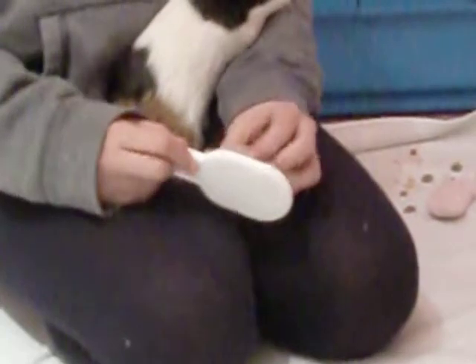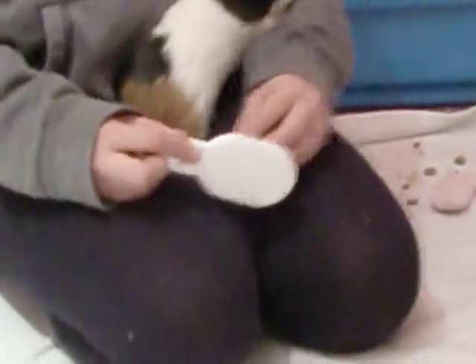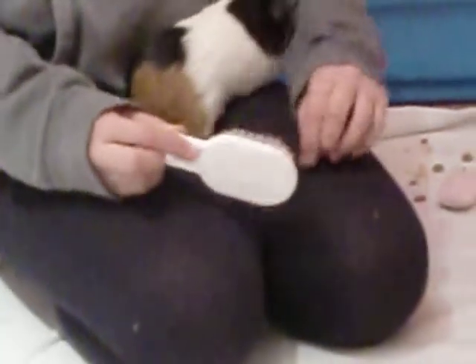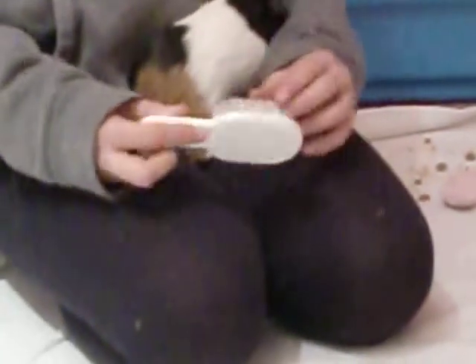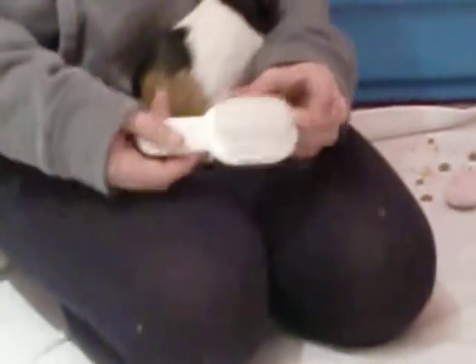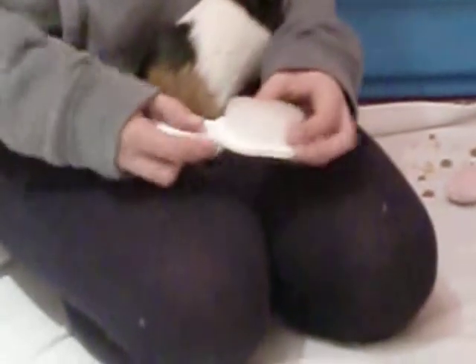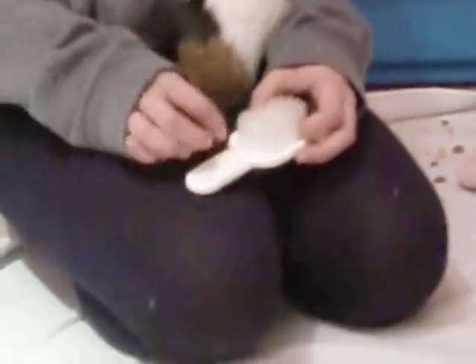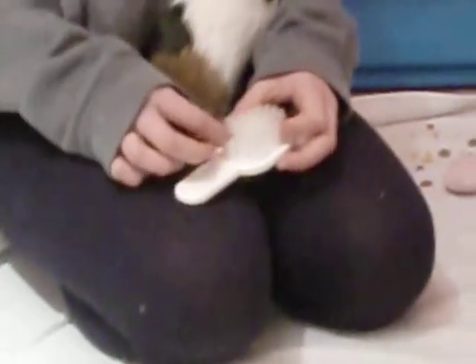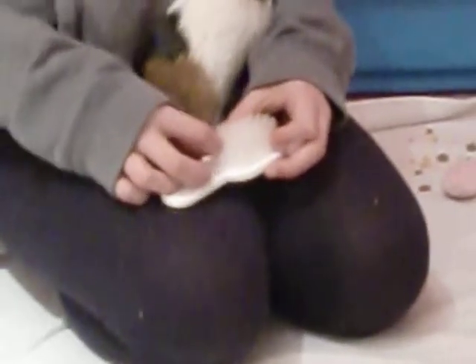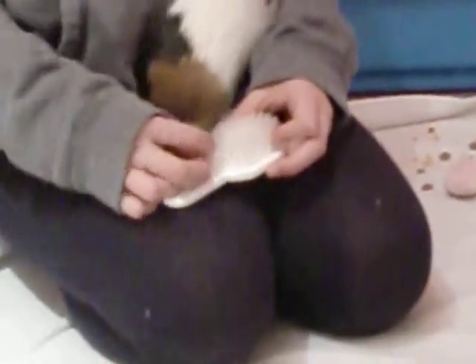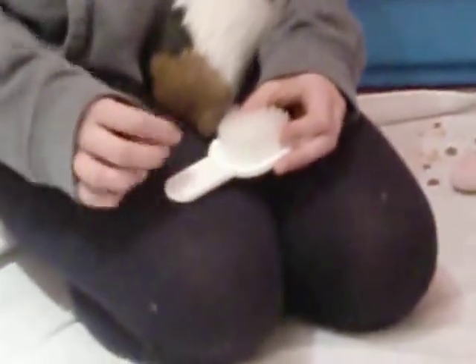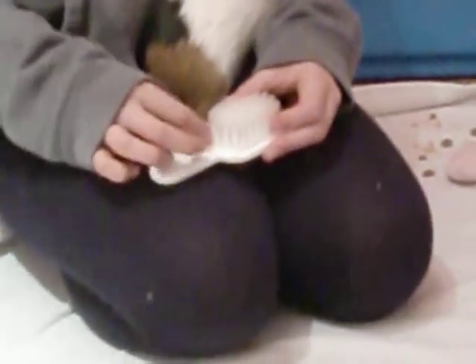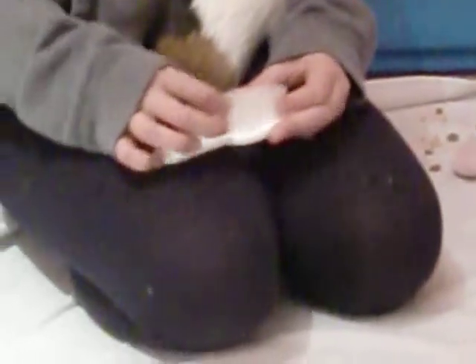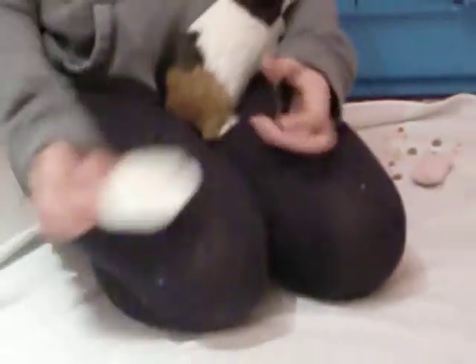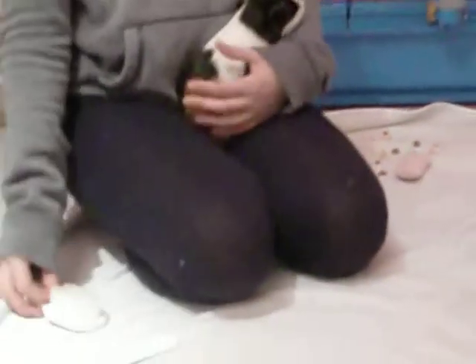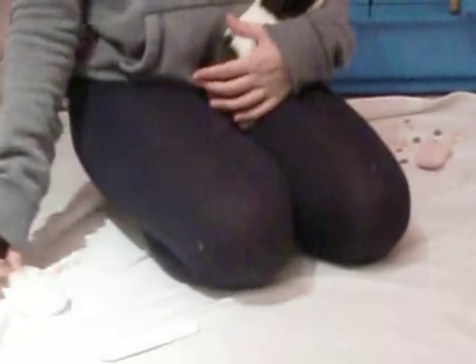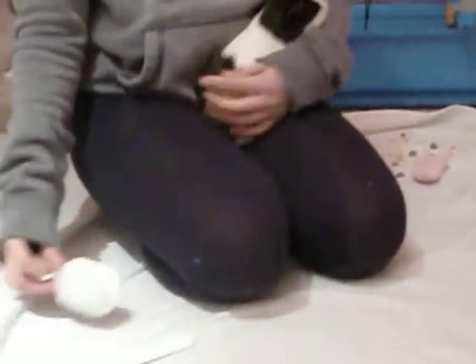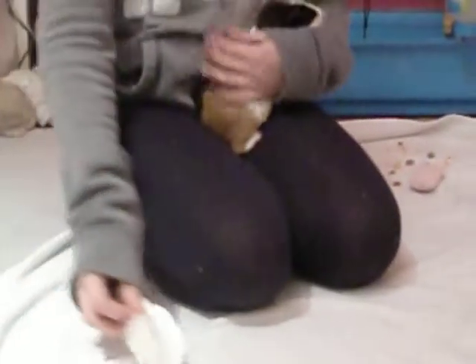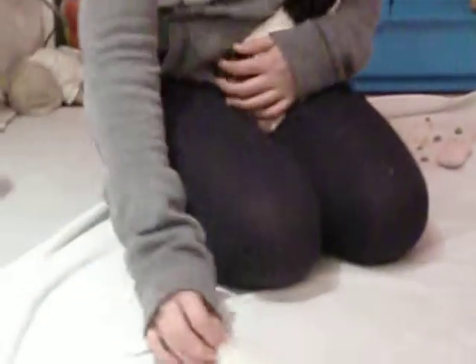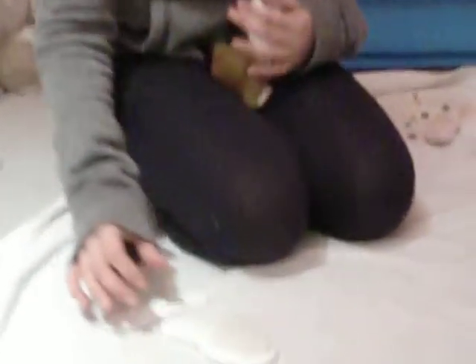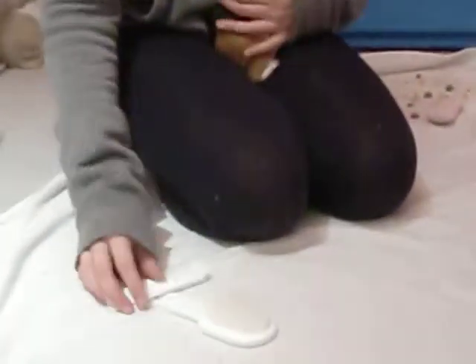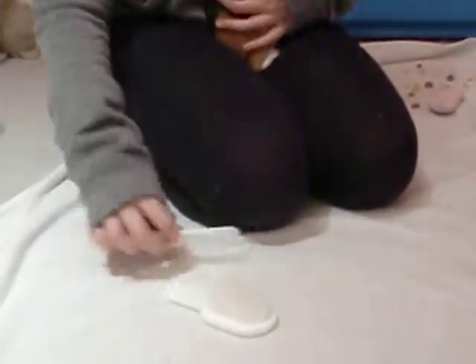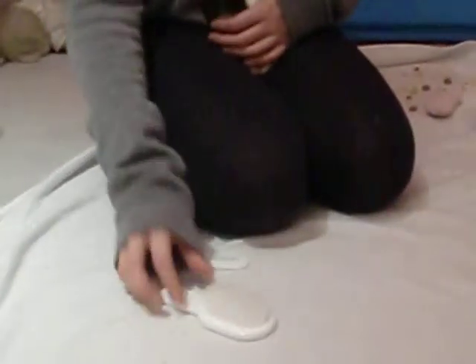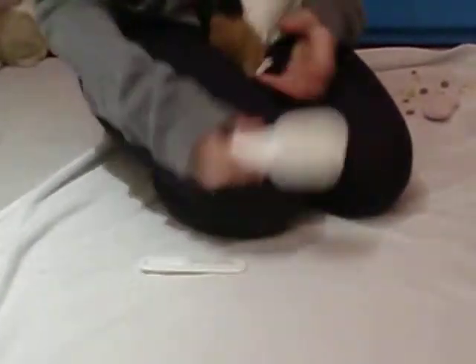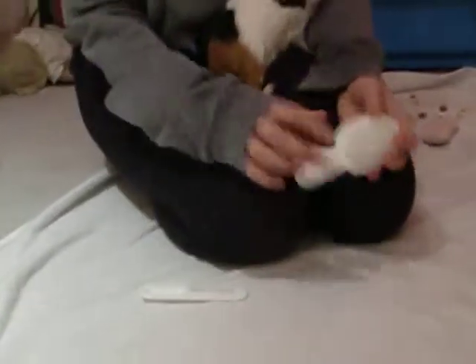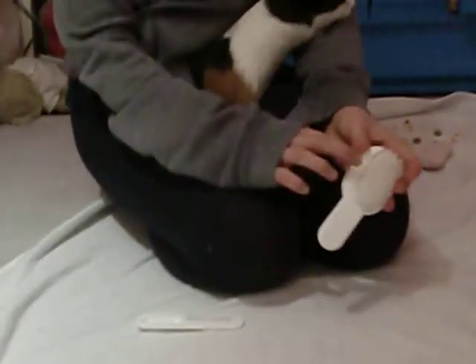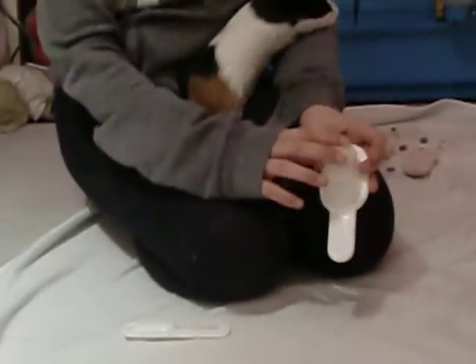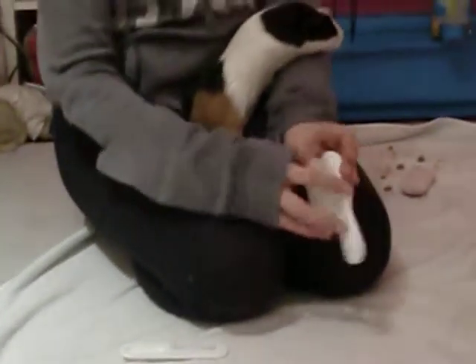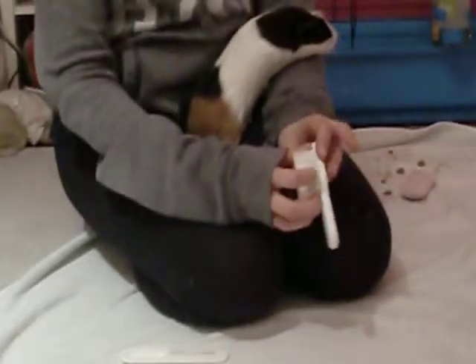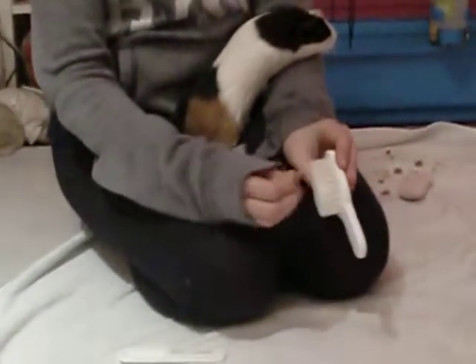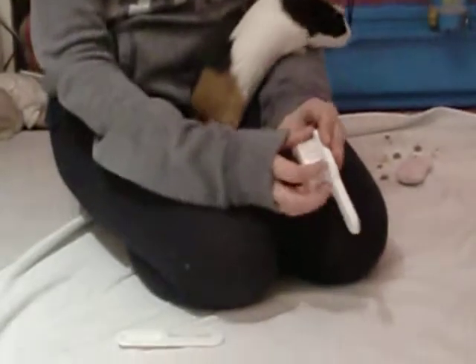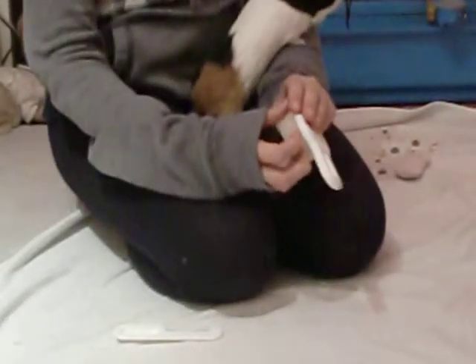I actually got this from a baby store for babies. You can get proper guinea pig ones, but the guinea pig ones were made of wire and I thought they would be a bit too harsh.